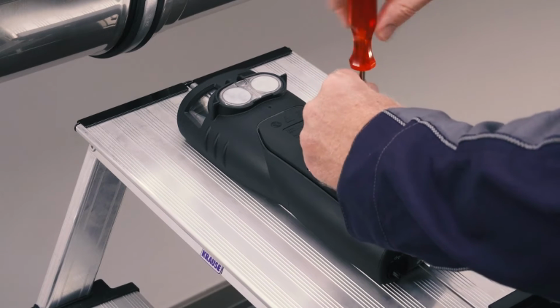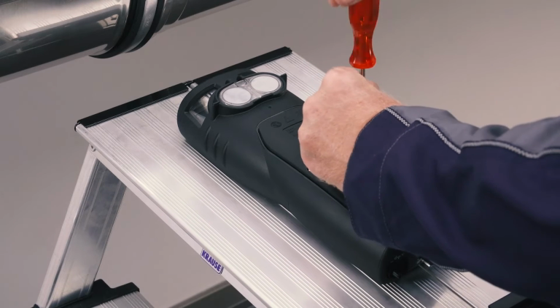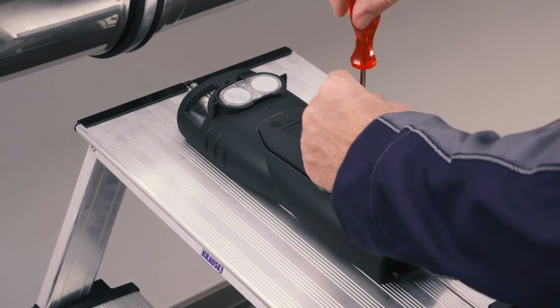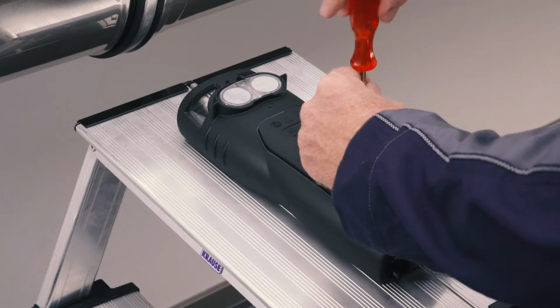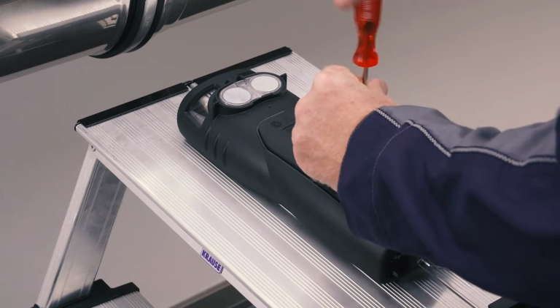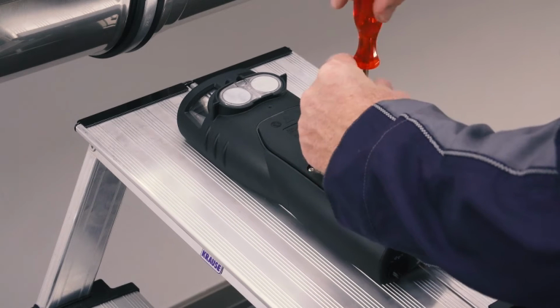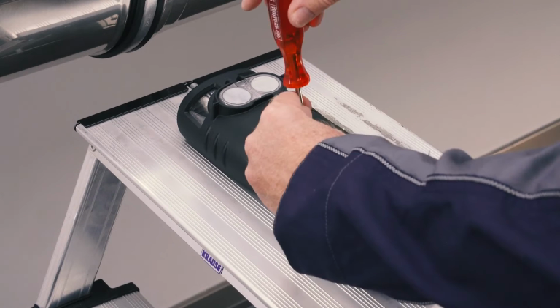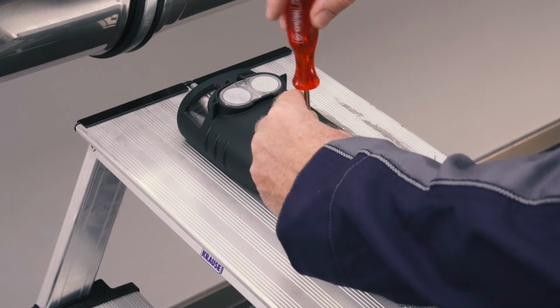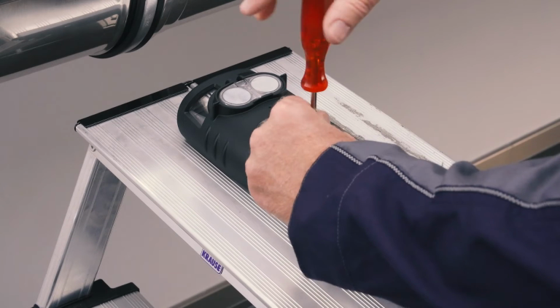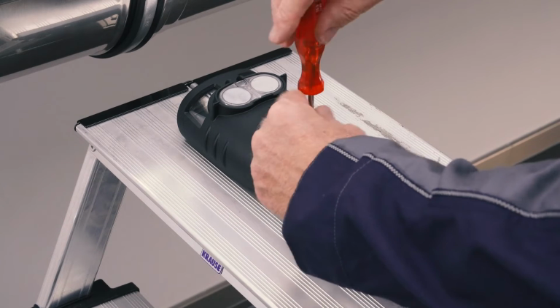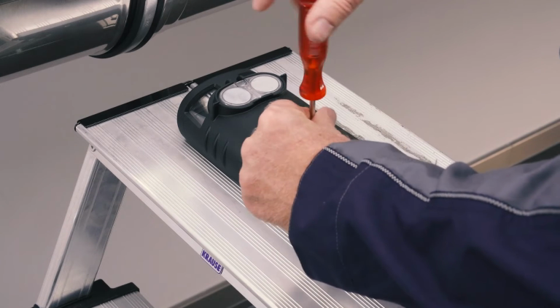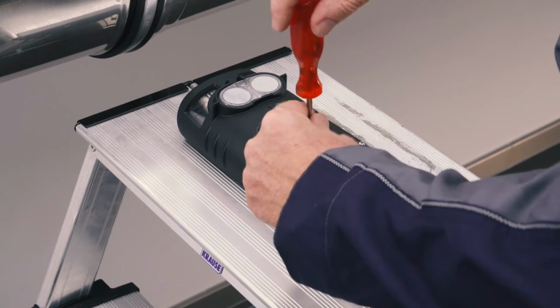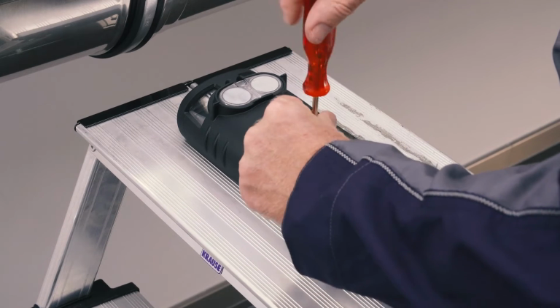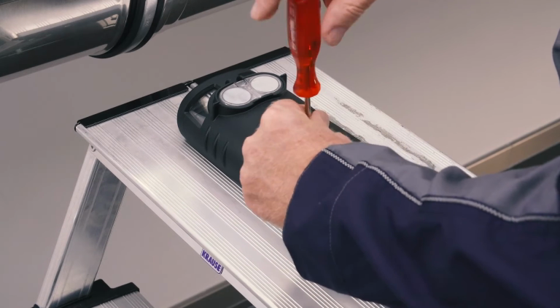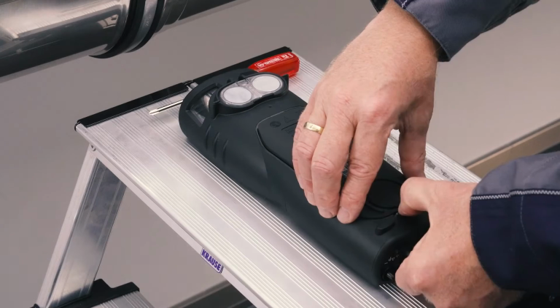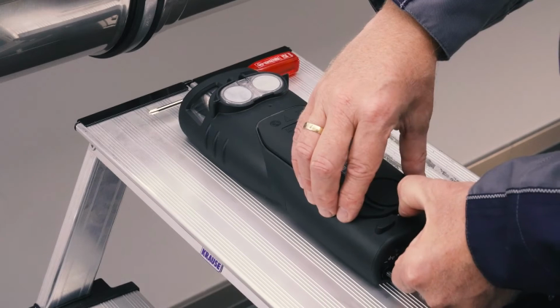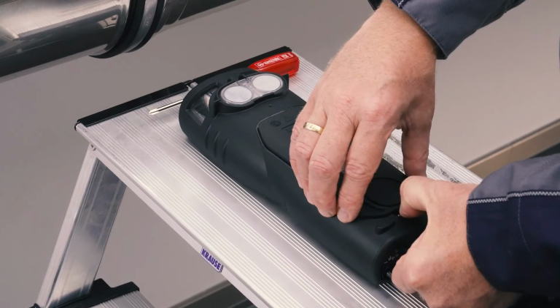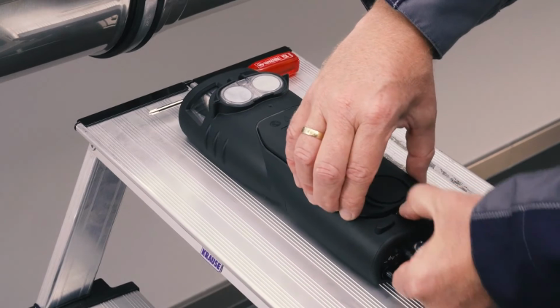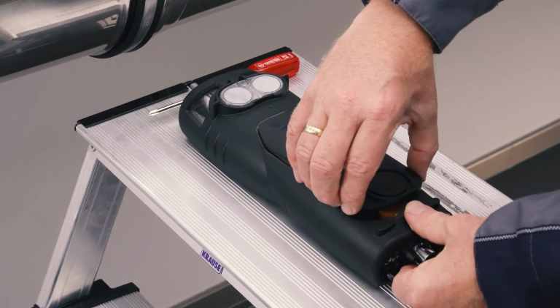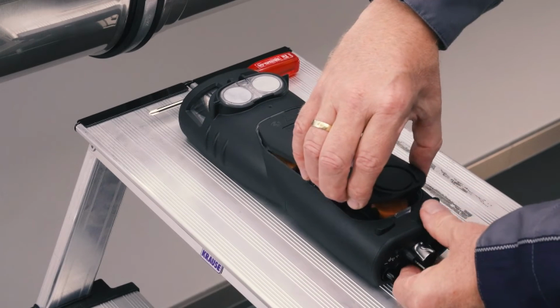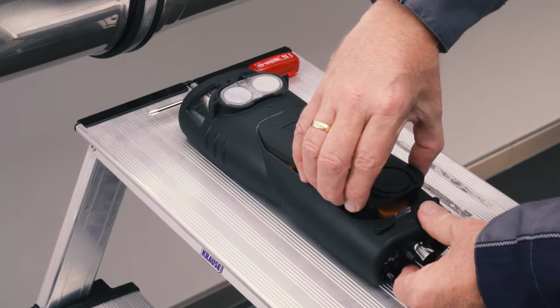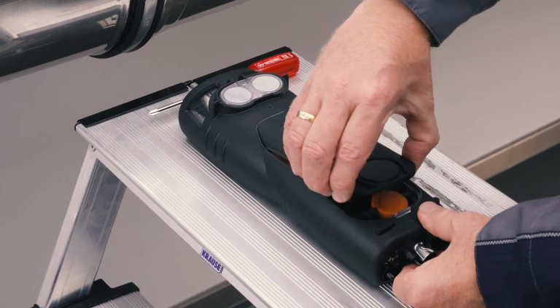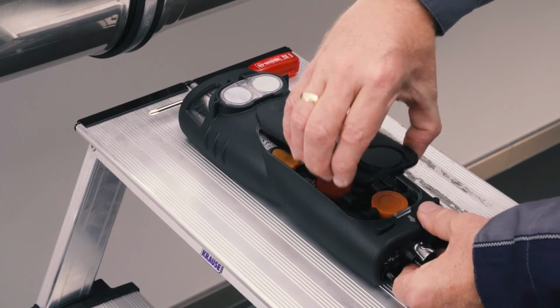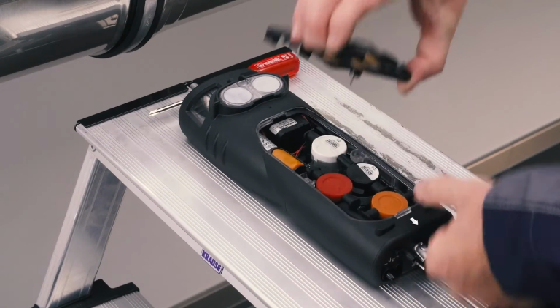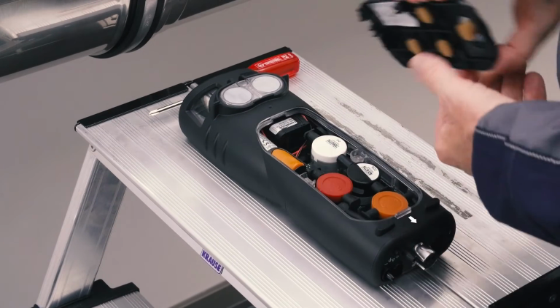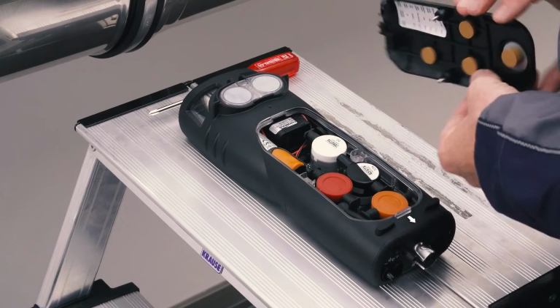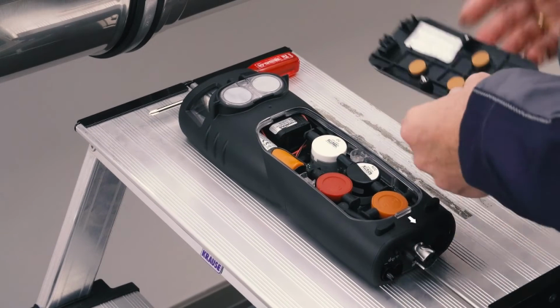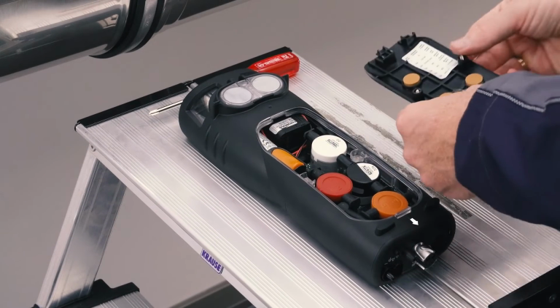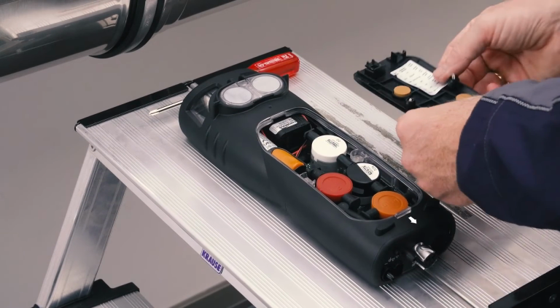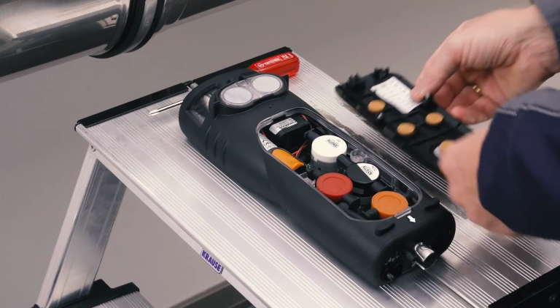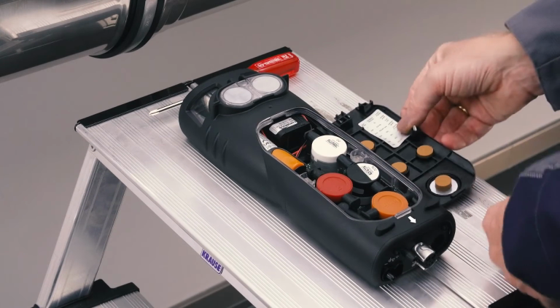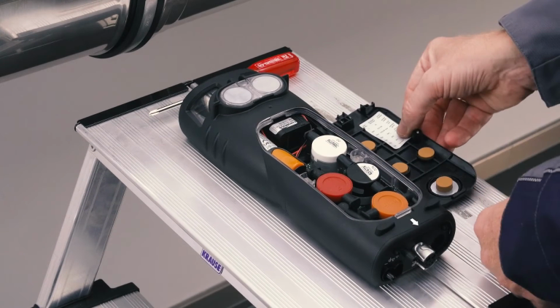When replacing the sensor, the measuring instrument must be switched off and isolated from the main supply. Using a Phillips screwdriver, simply loosen the two screws on the back of the unit and press the clip in the direction of the arrow to remove the service lid.